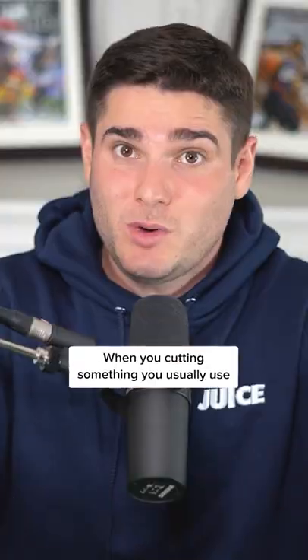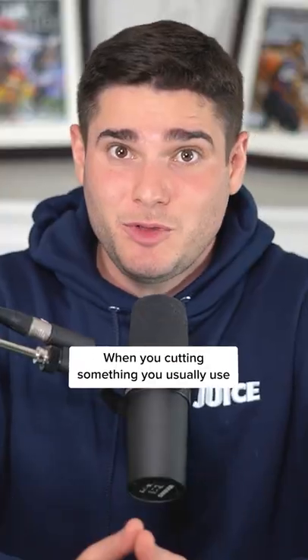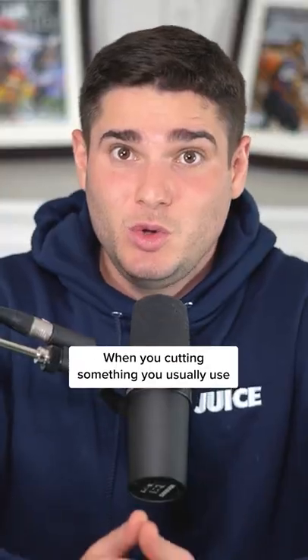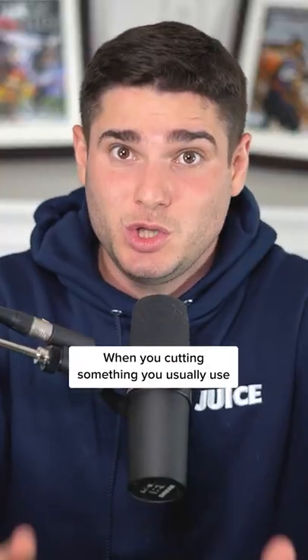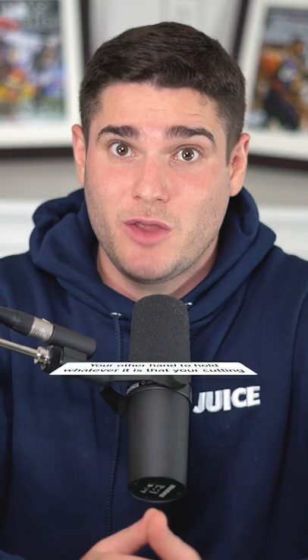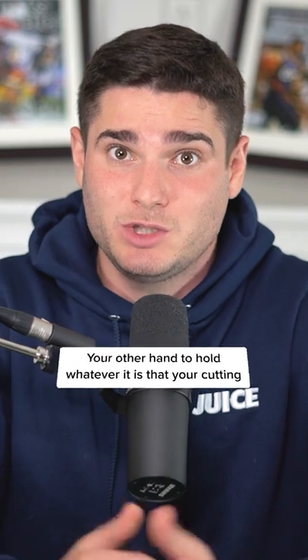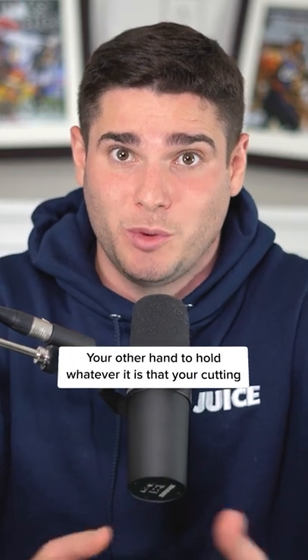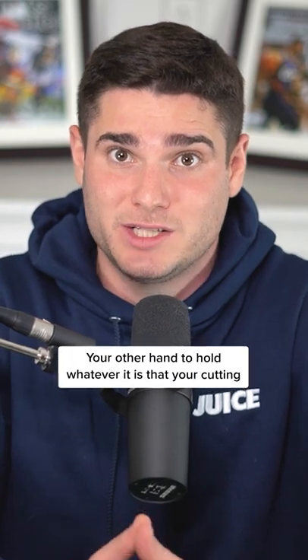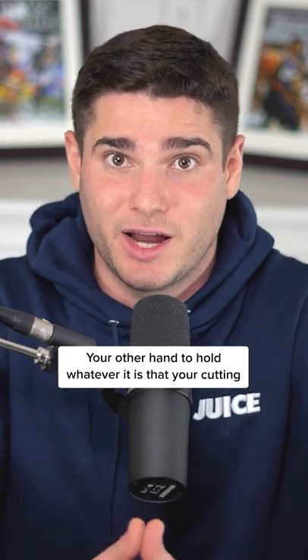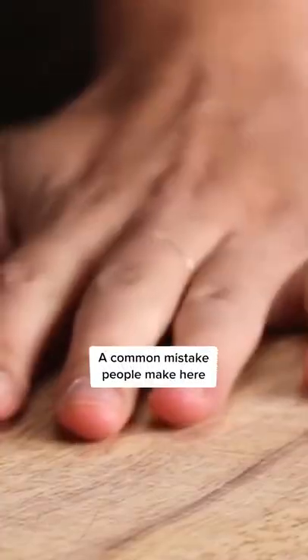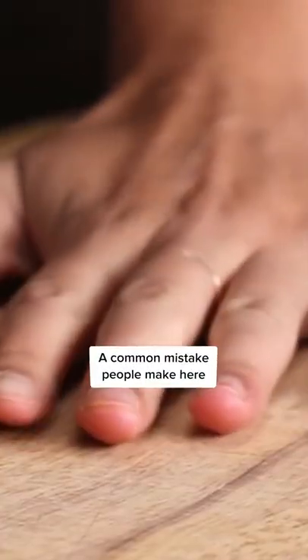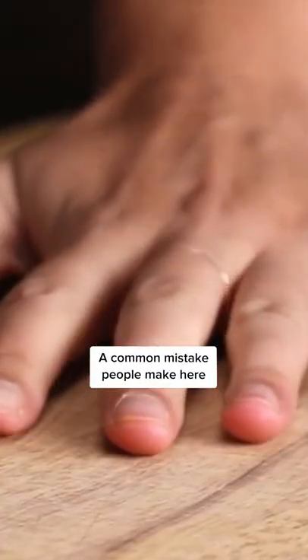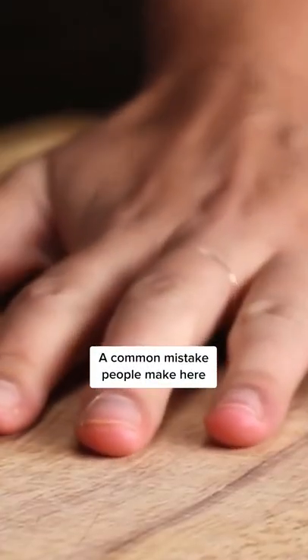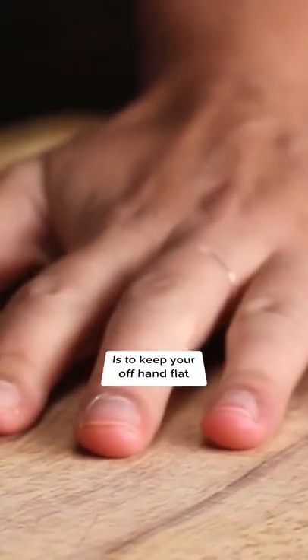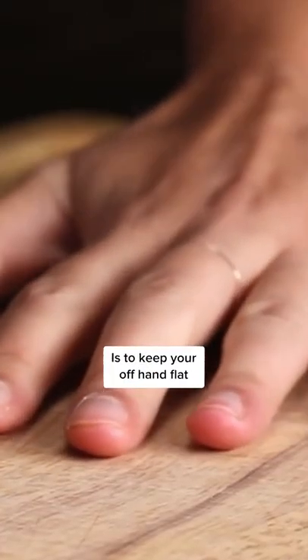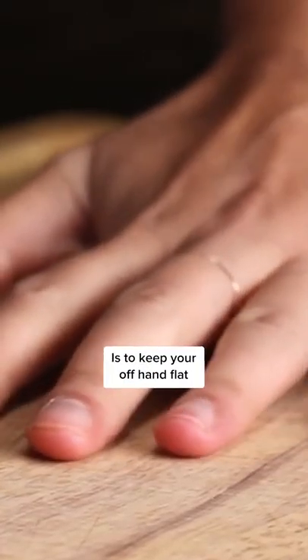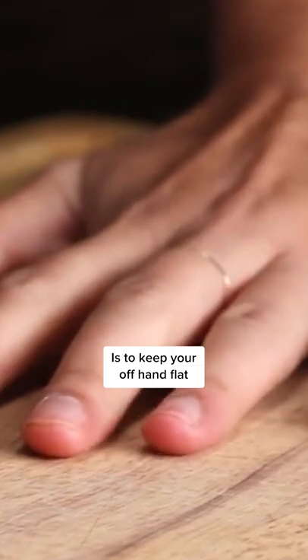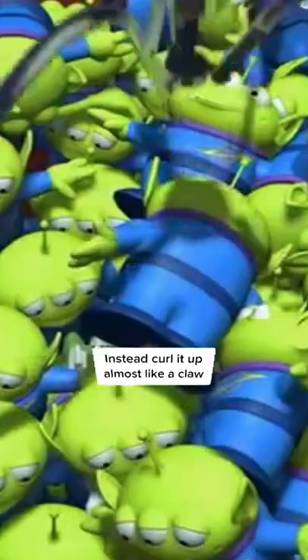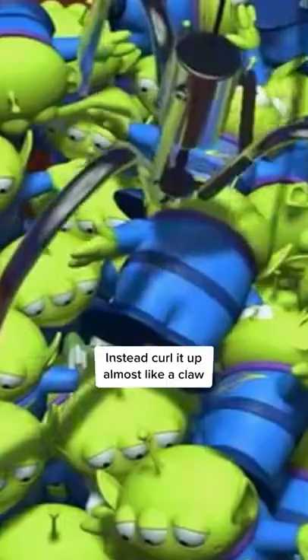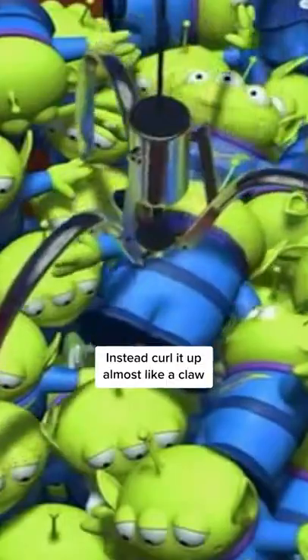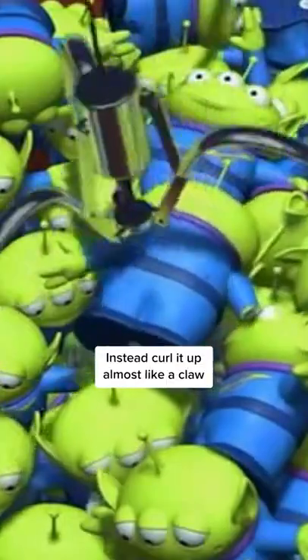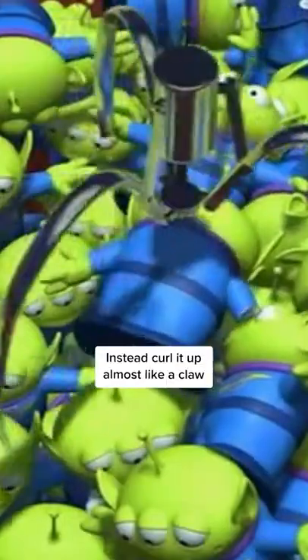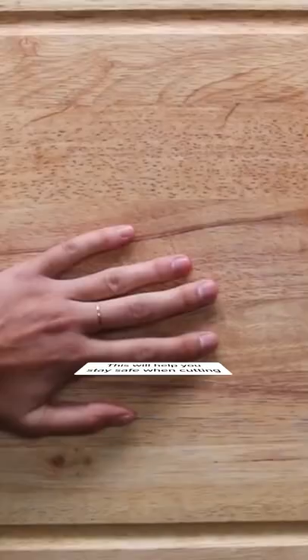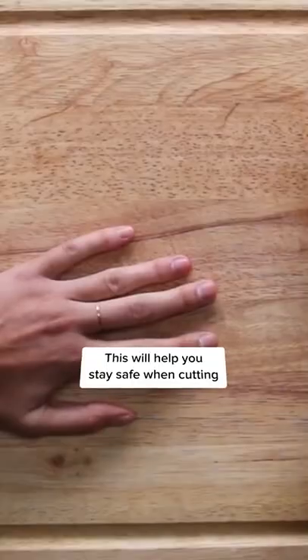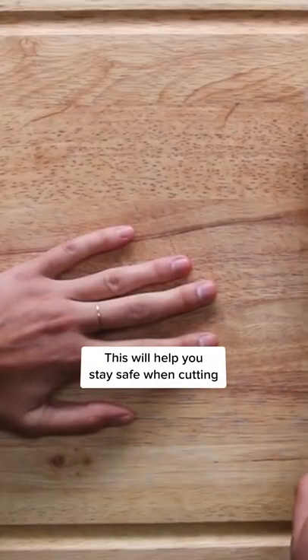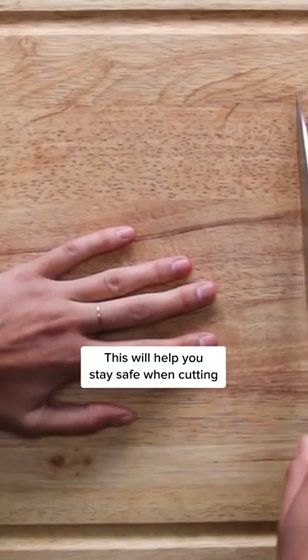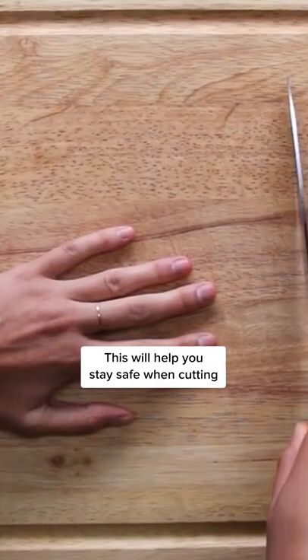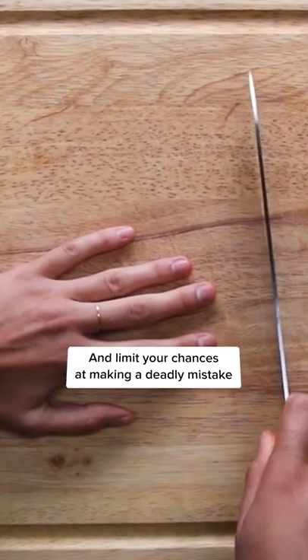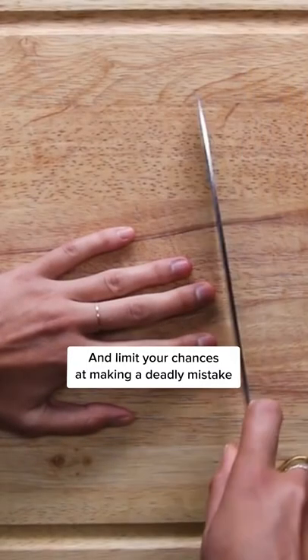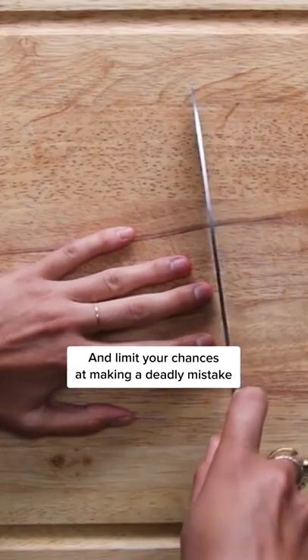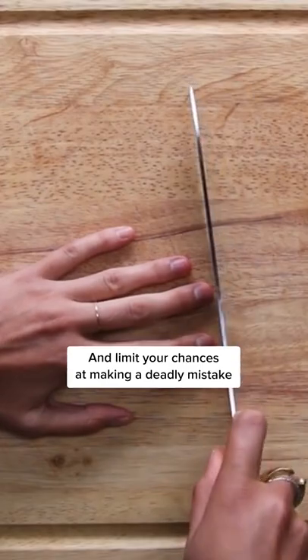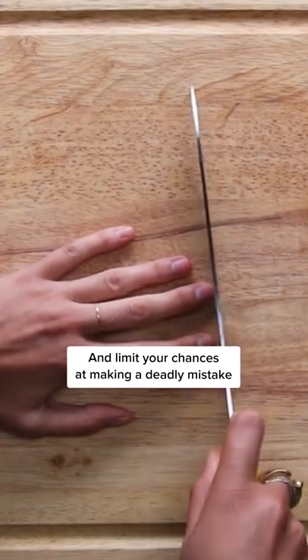When you cut something, you usually use your other hand to hold whatever it is that you're cutting. A common mistake people make here is to keep your offhand flat. Instead, curl it up almost like a claw. This will help you stay safe when cutting and limit your chances at making a deadly mistake.